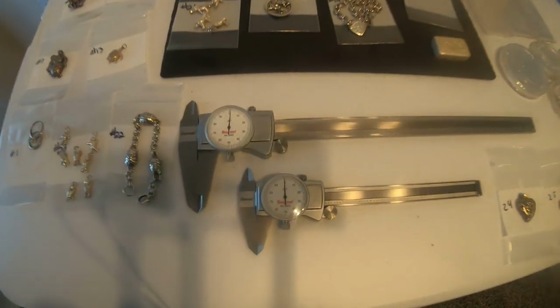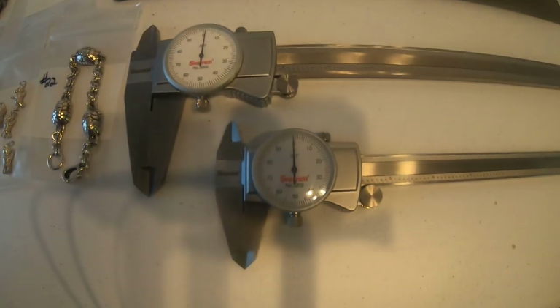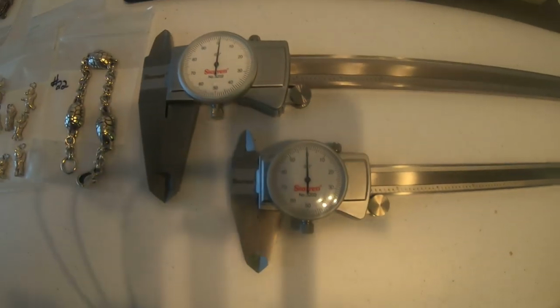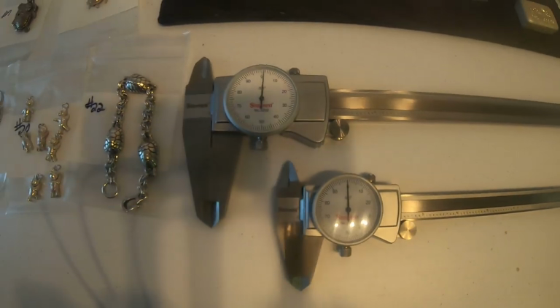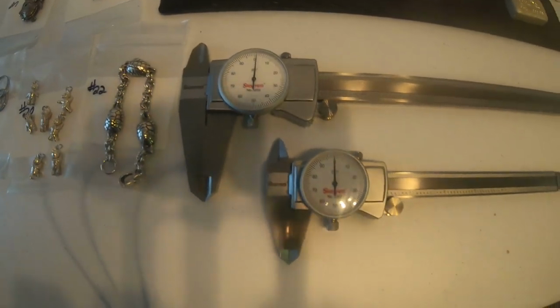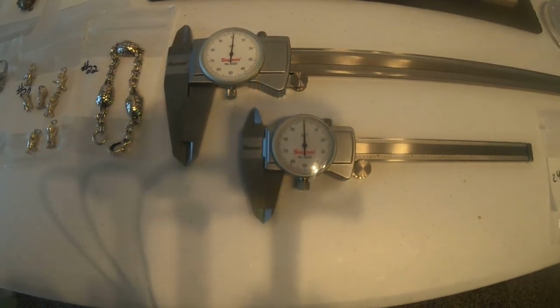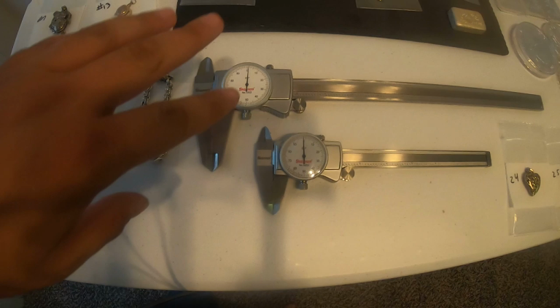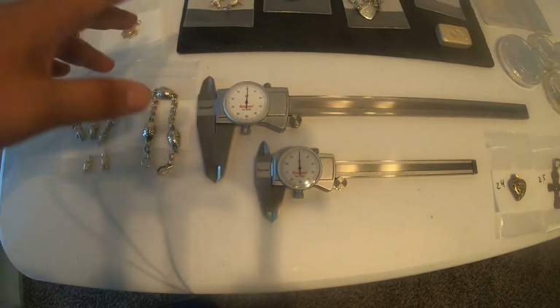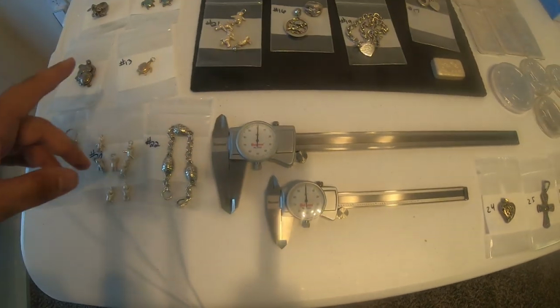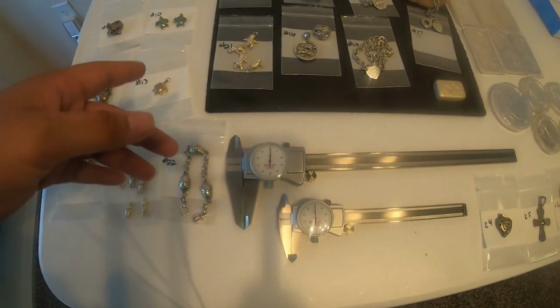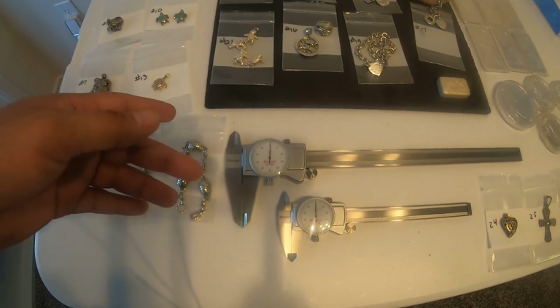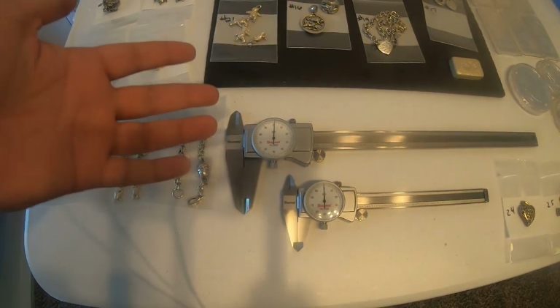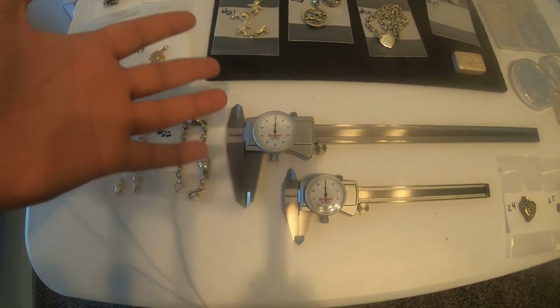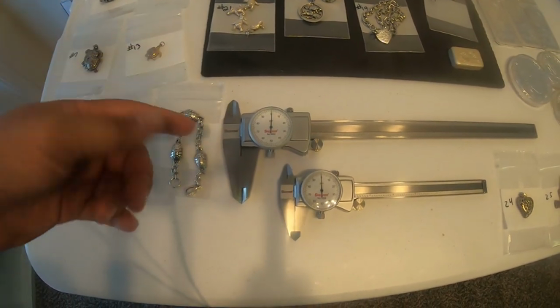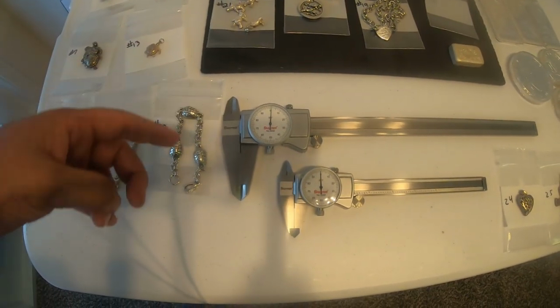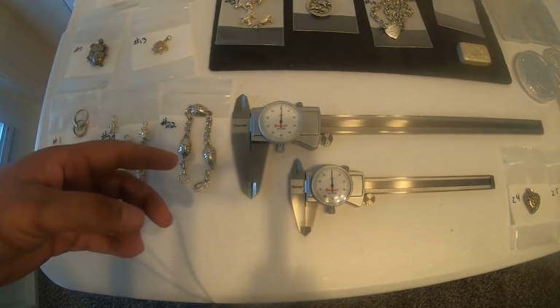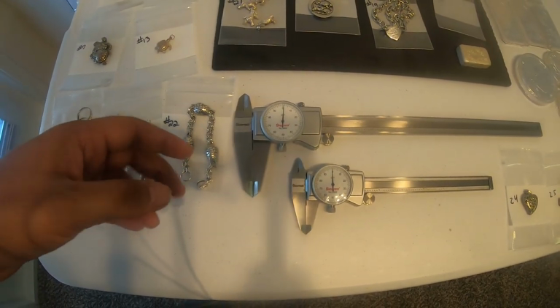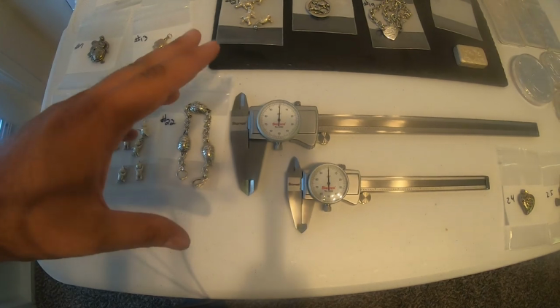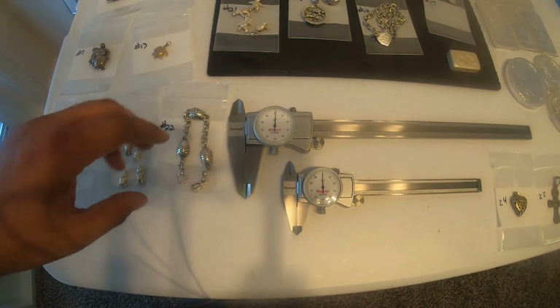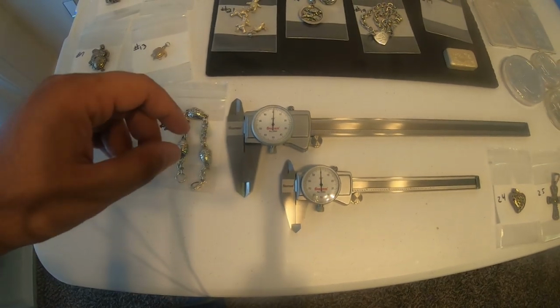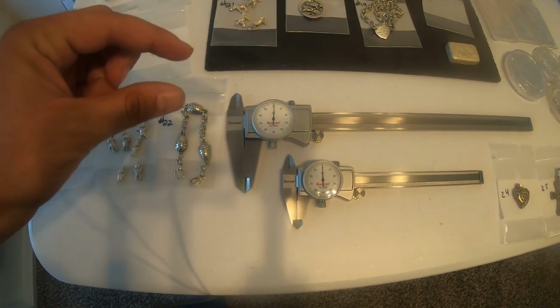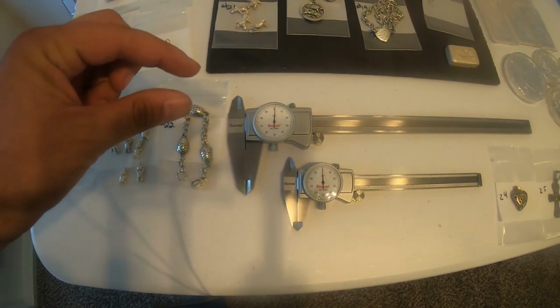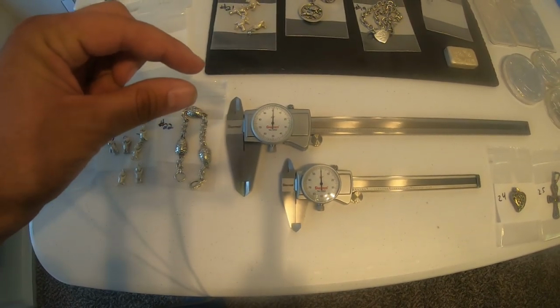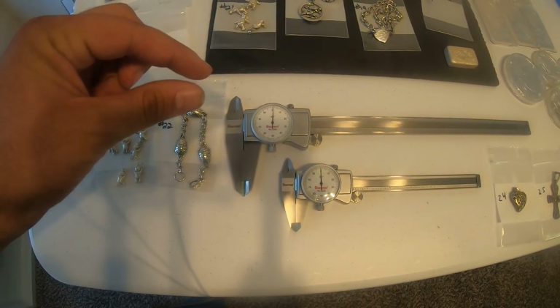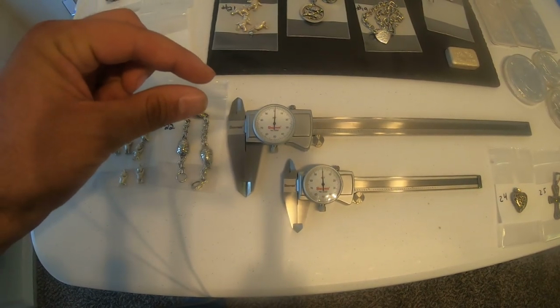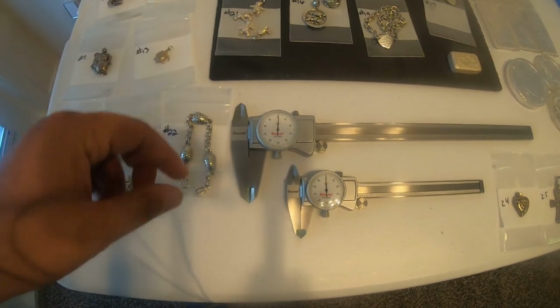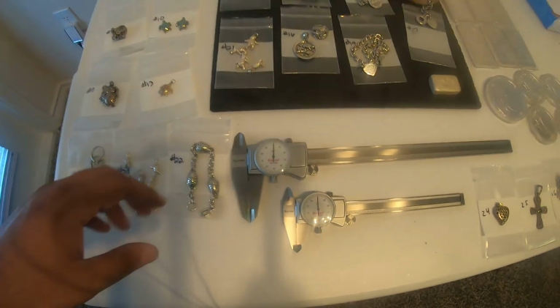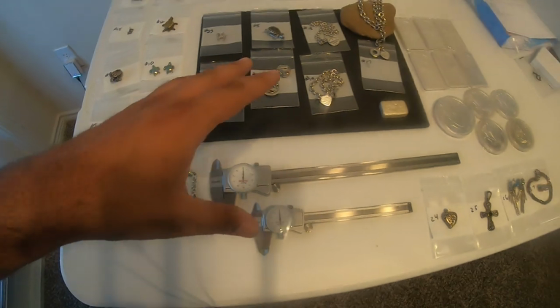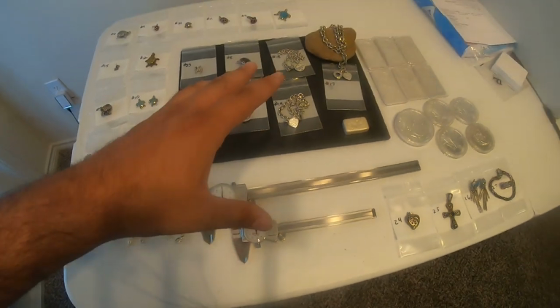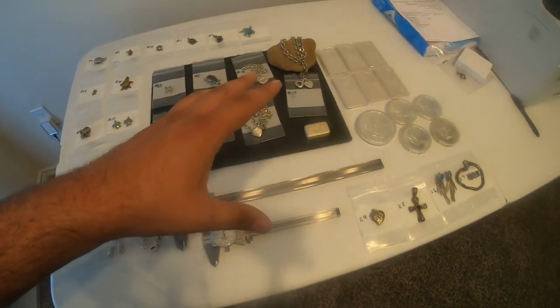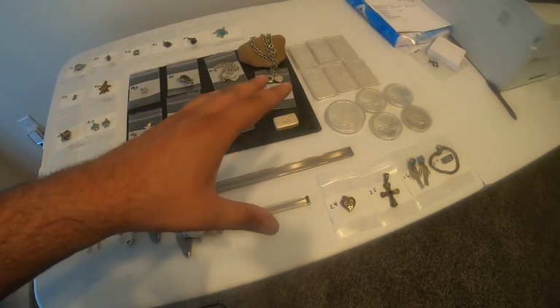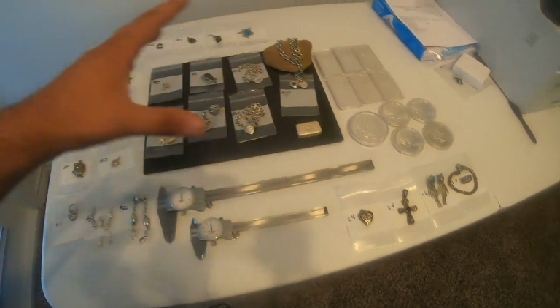Those are not going to be for sale — we're using that to take some measurements, accurate to one thousandths of an inch, just a little bit.